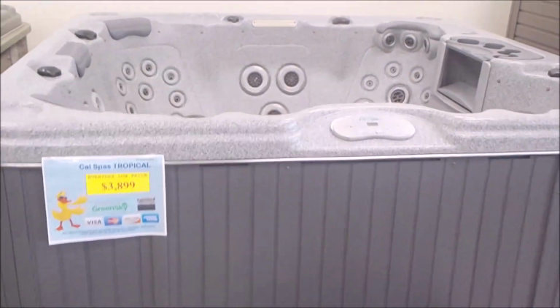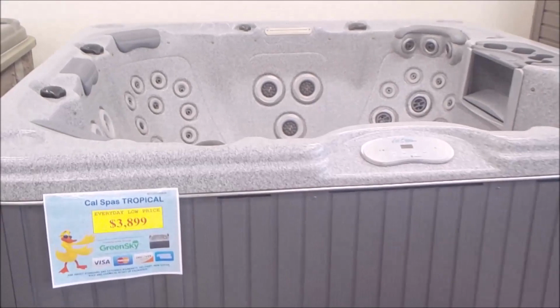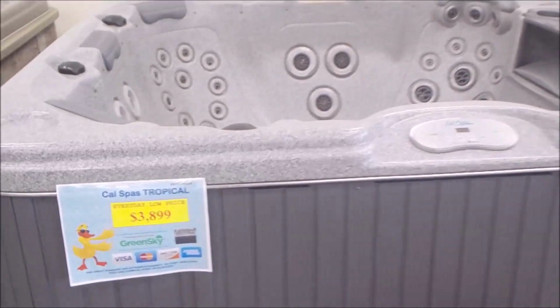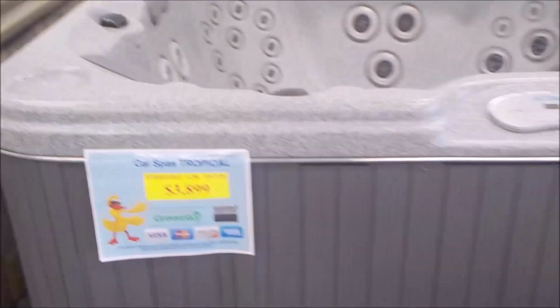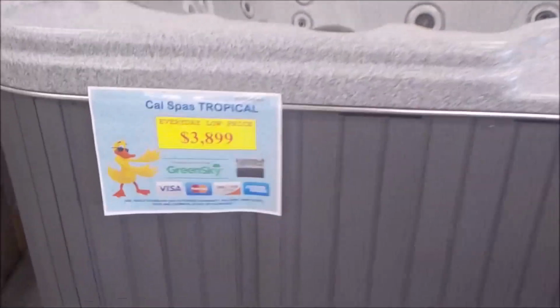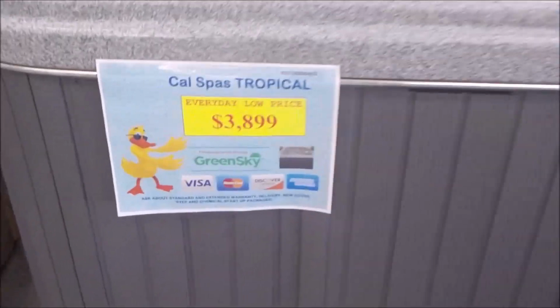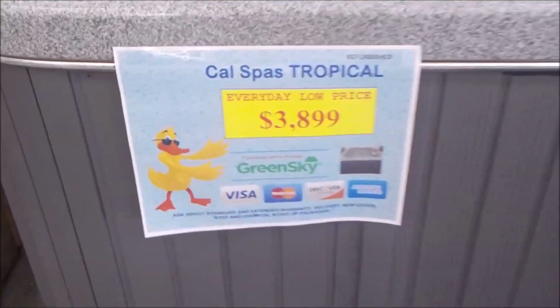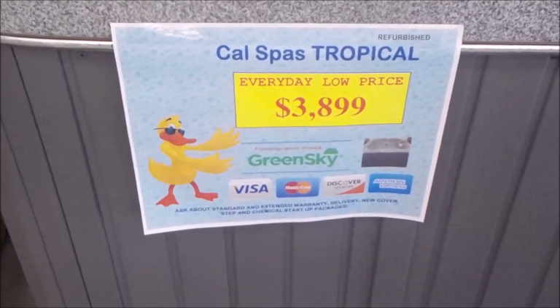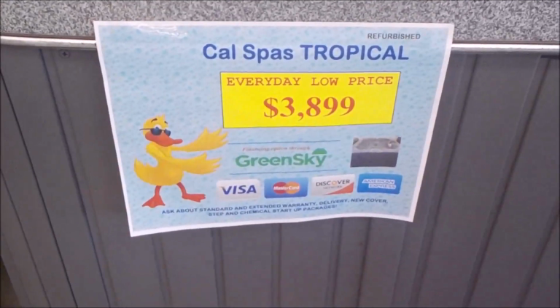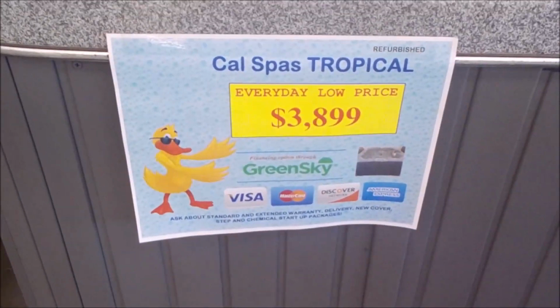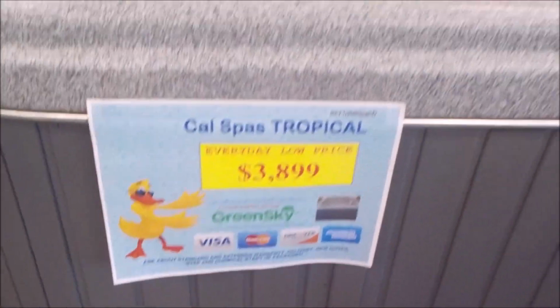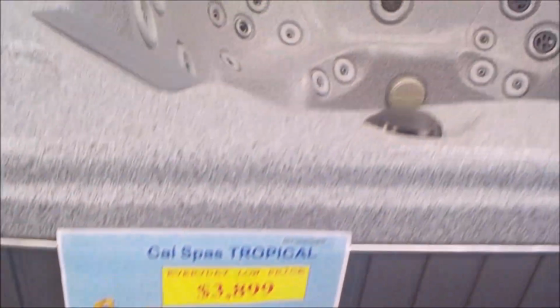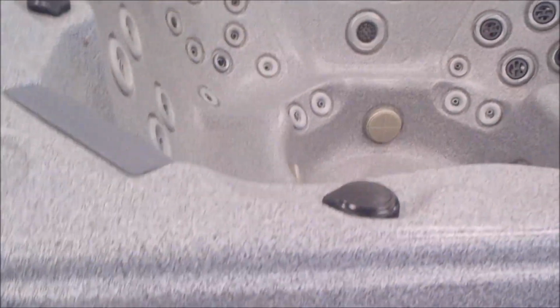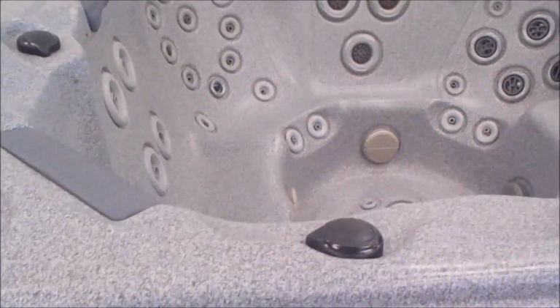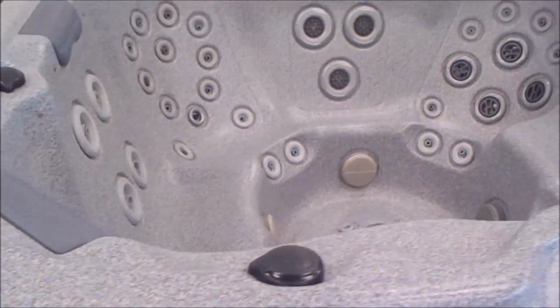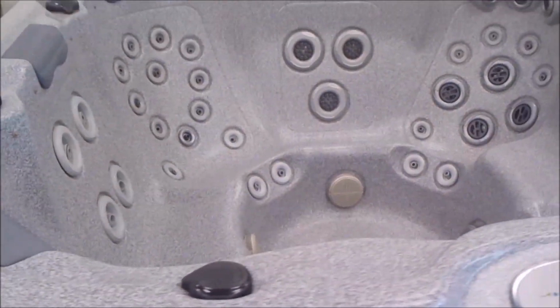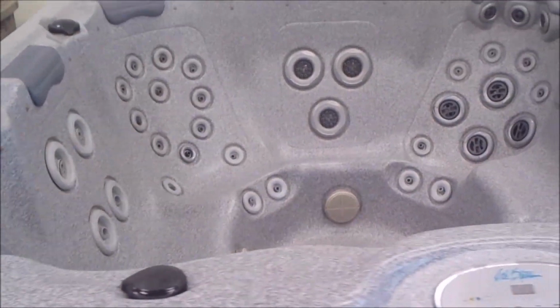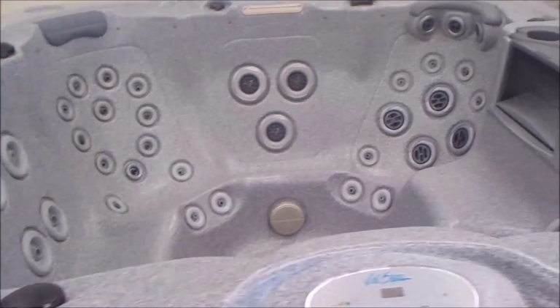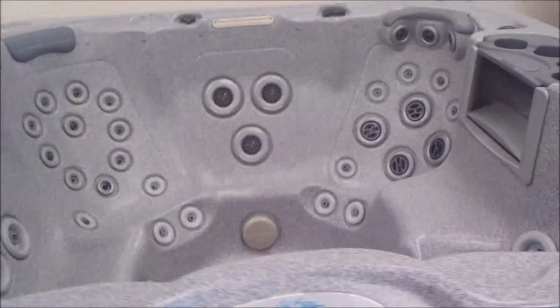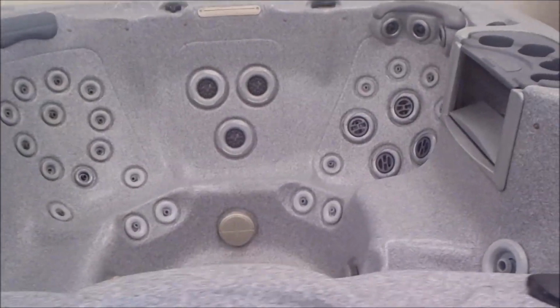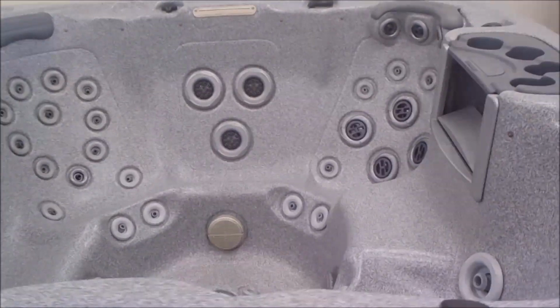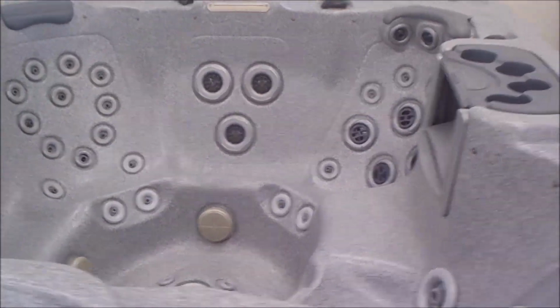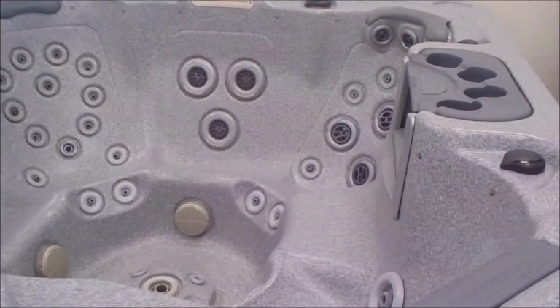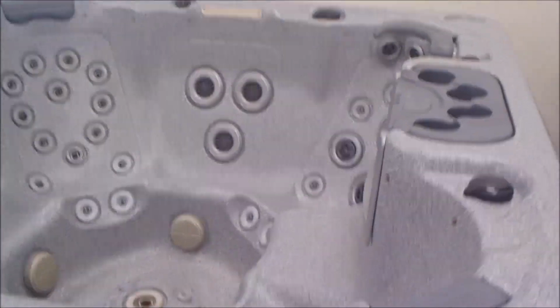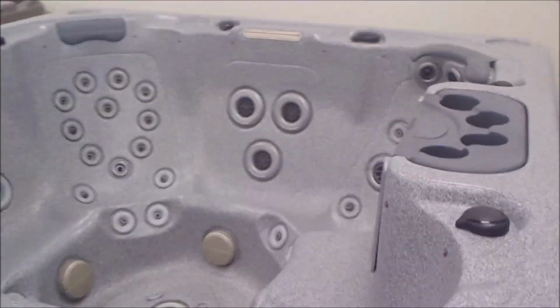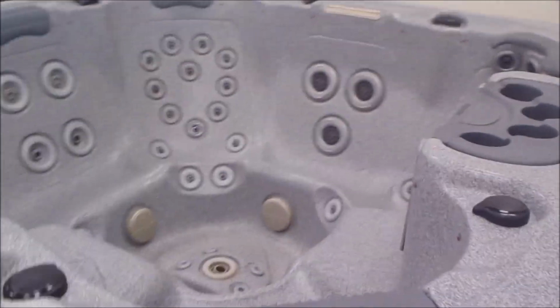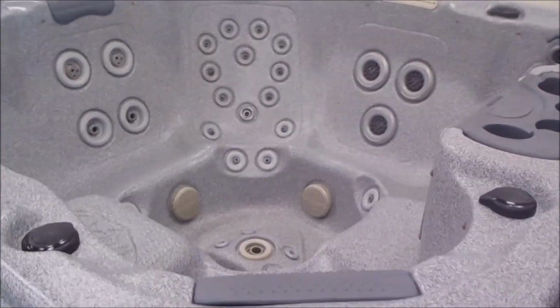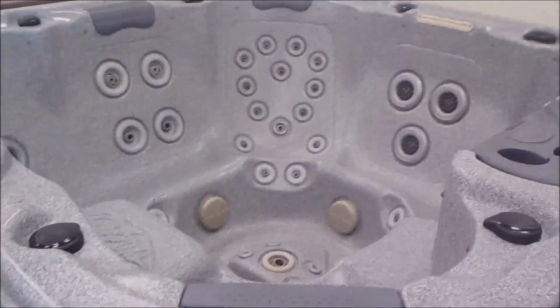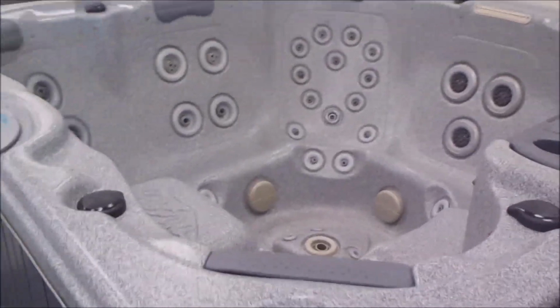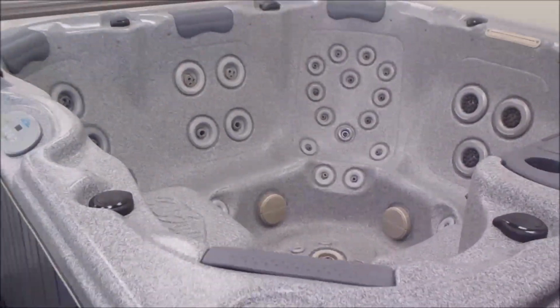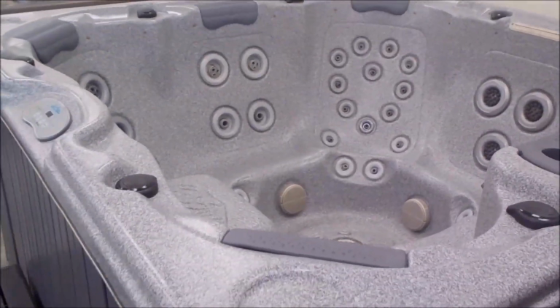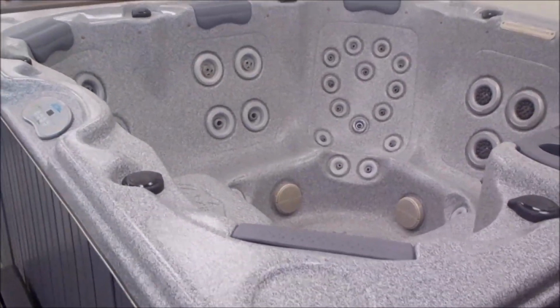Here's a Tropical — 7 foot — just $3,899. You've got financing, except credit cards. It's a 2 pump, 62 jets, new pillows. It's a beautiful spa.